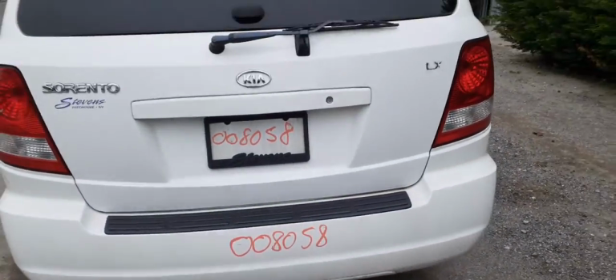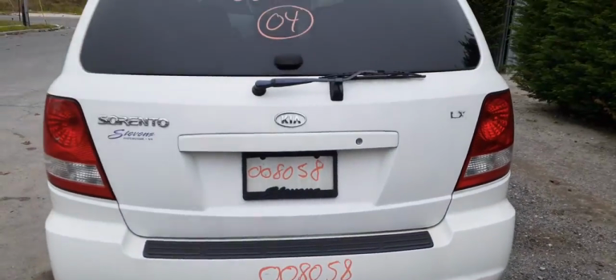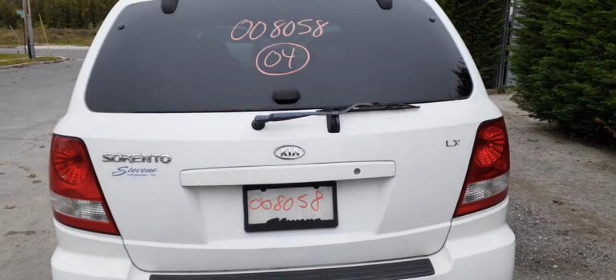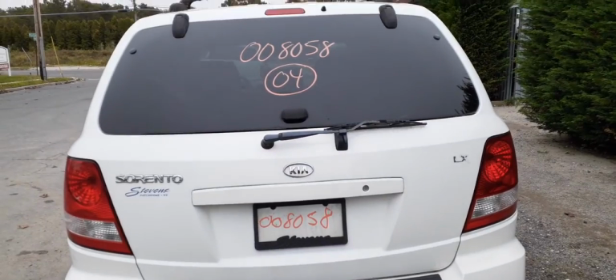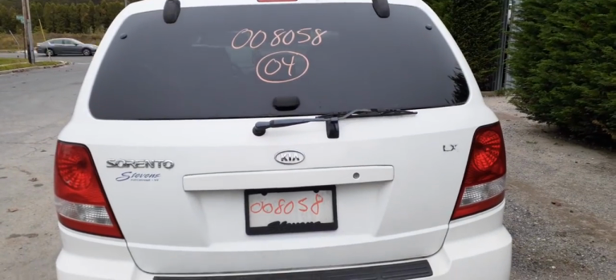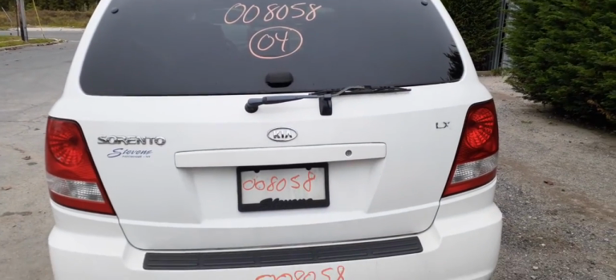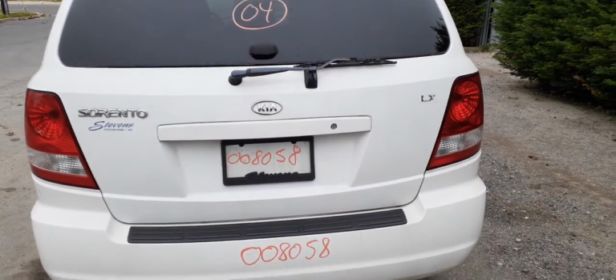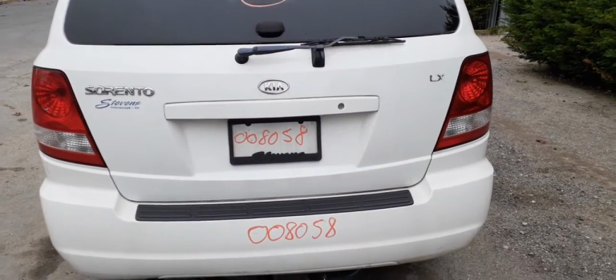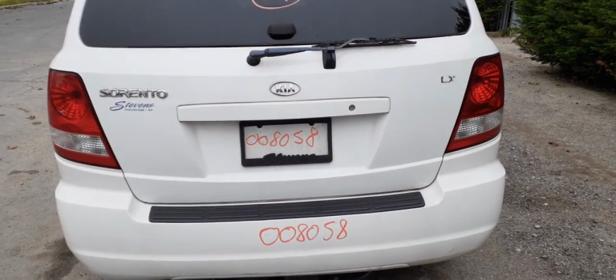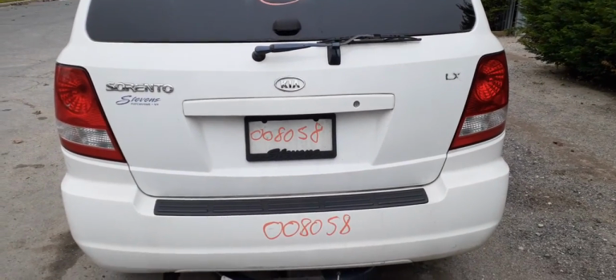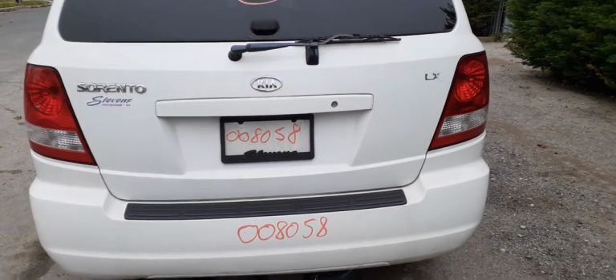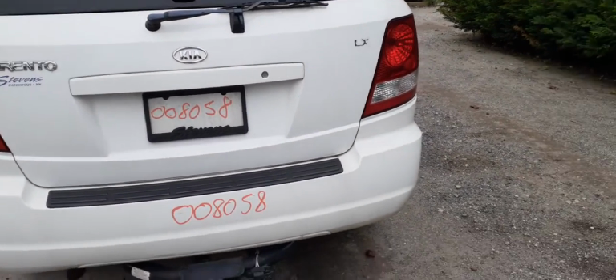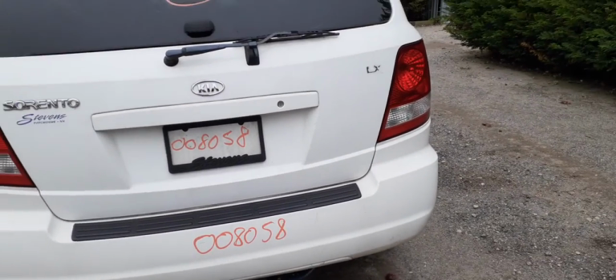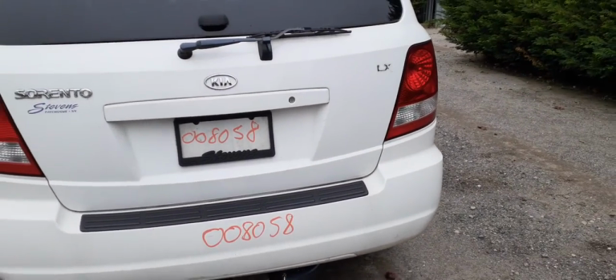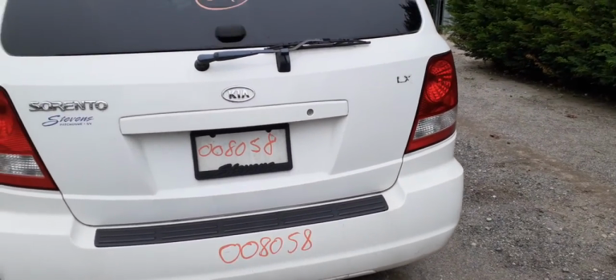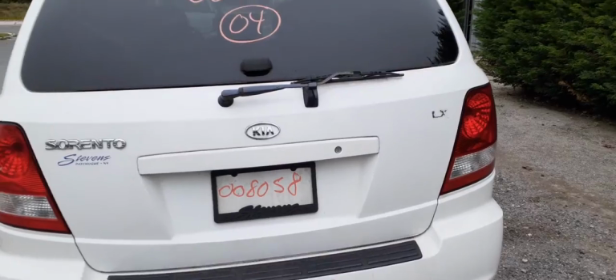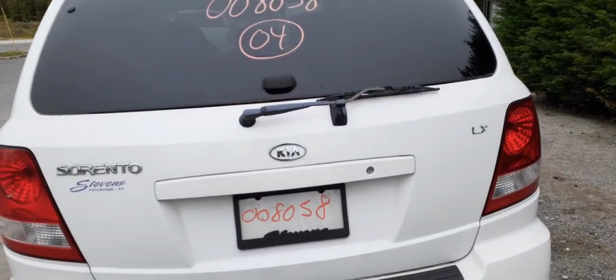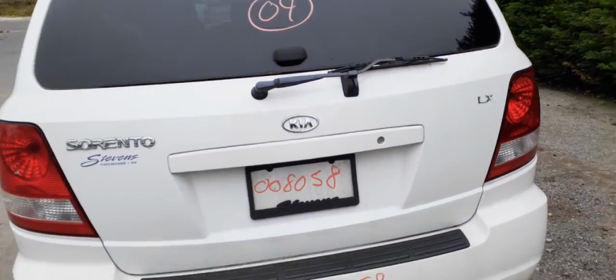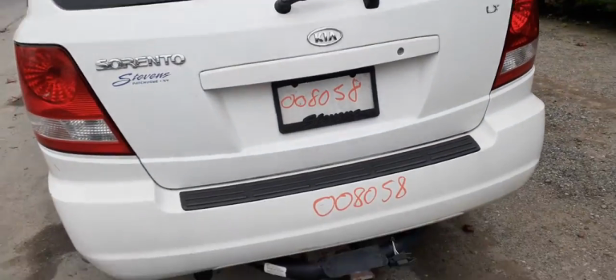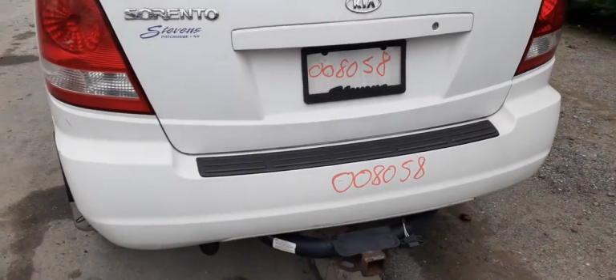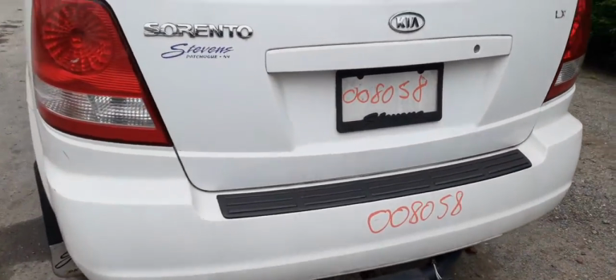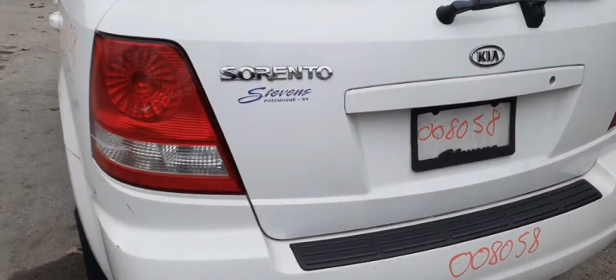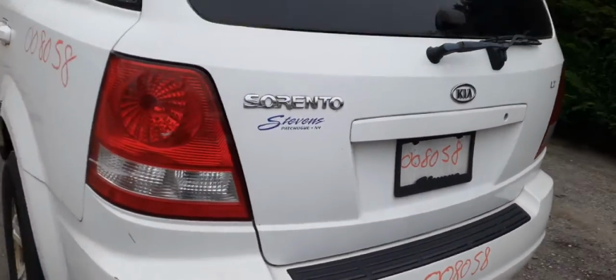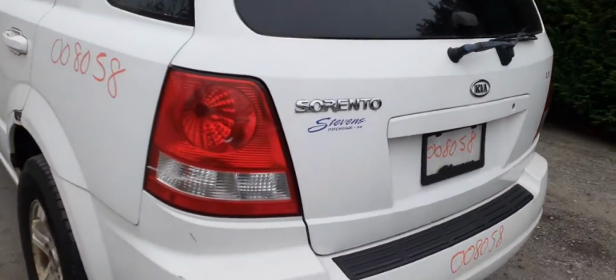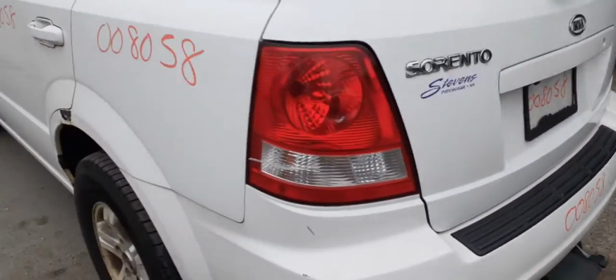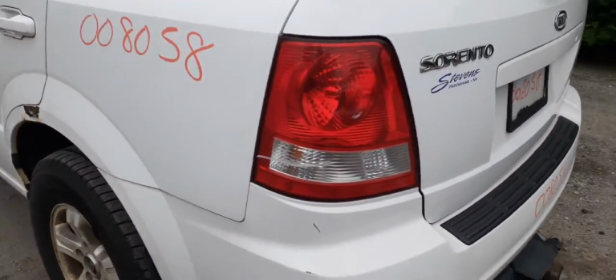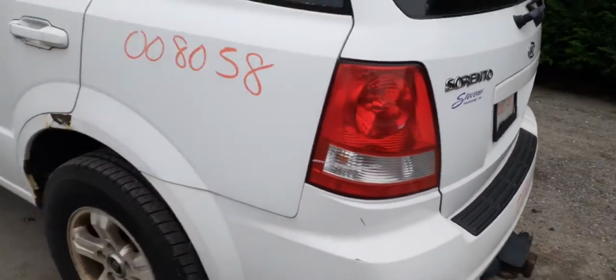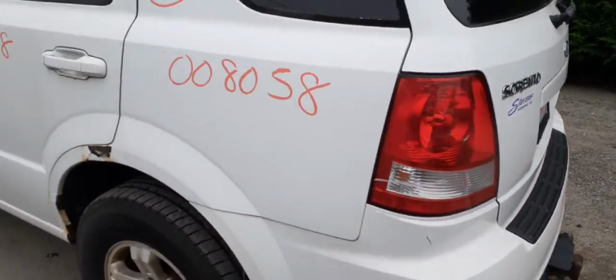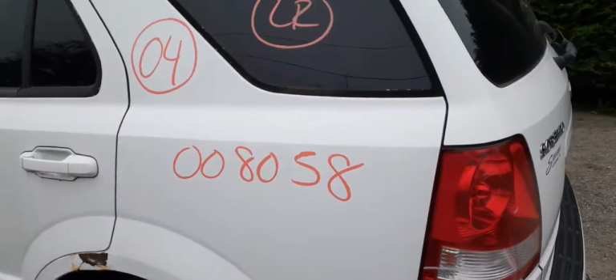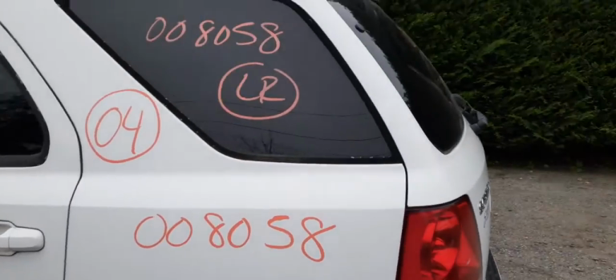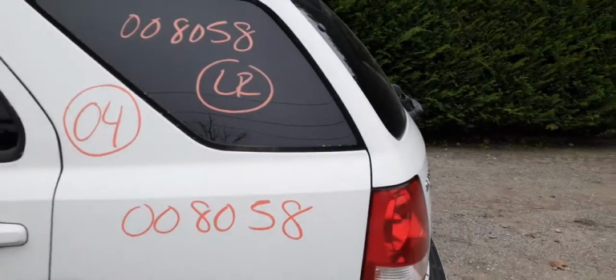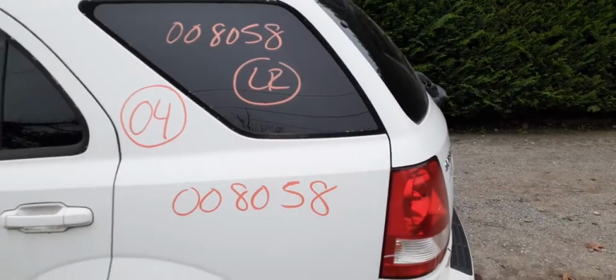This here is your rear hatch. It's an LX model — privacy, heat, wiper. Left rear taillight in good shape. Left rear quarter's no good, same as the other side — they're rotted.